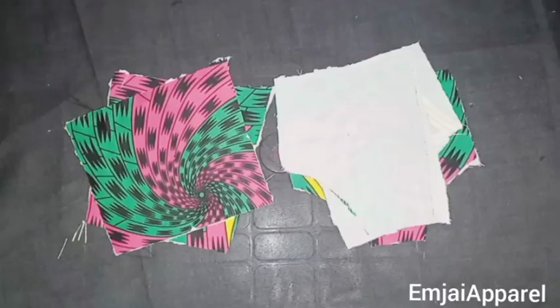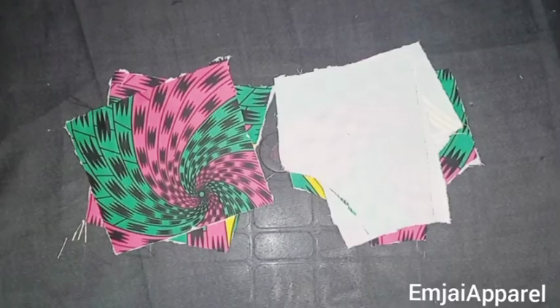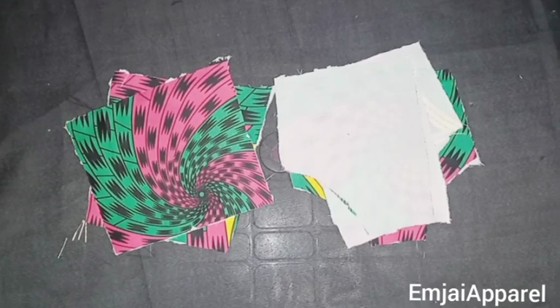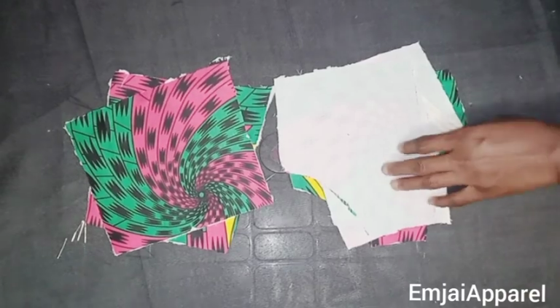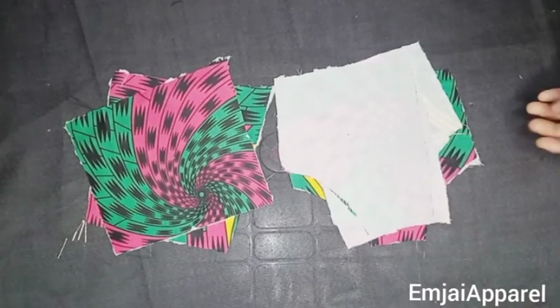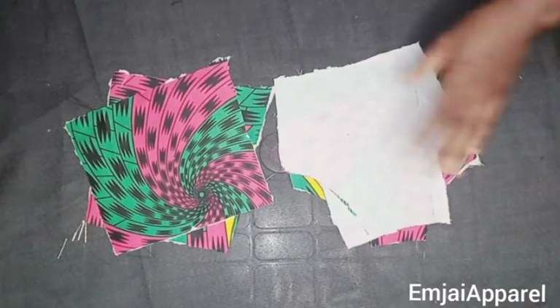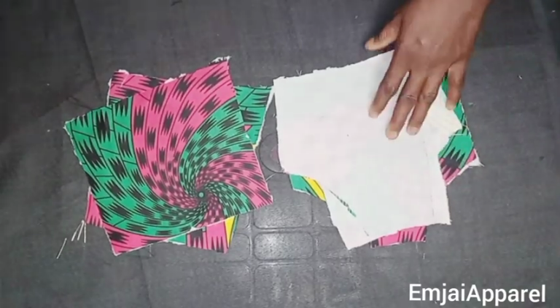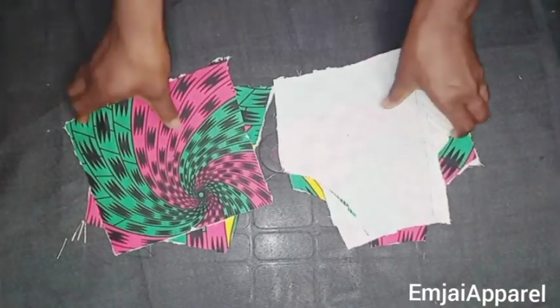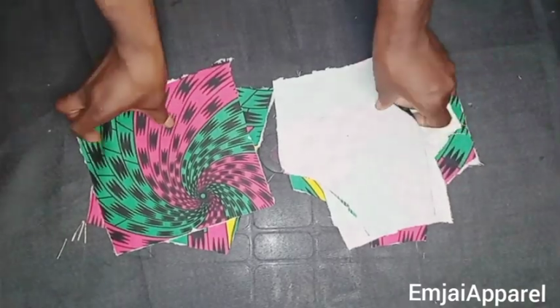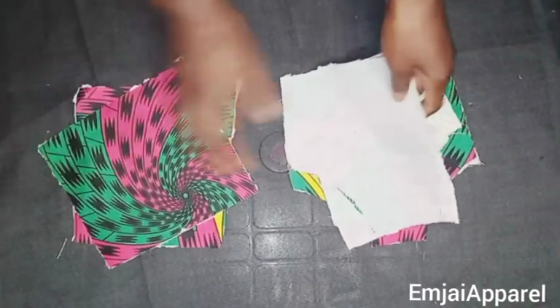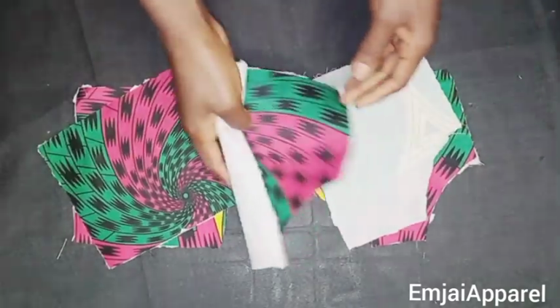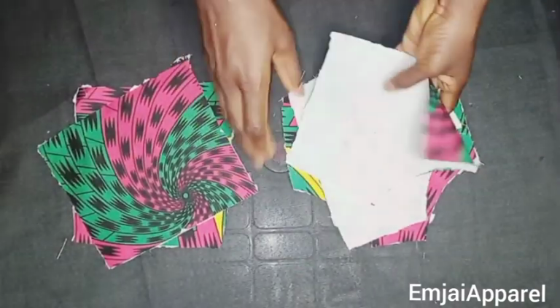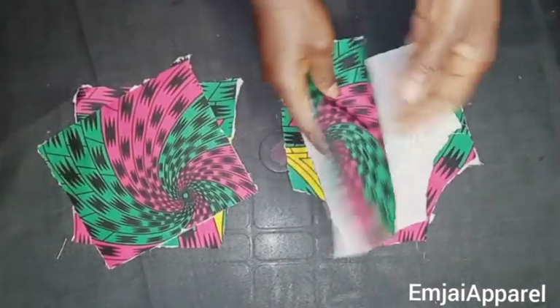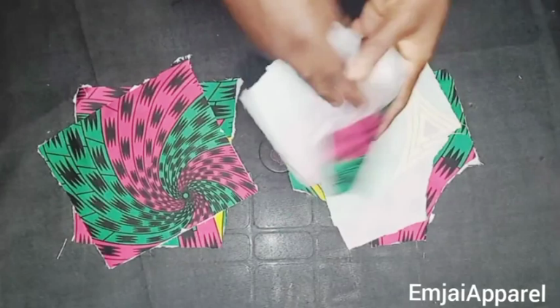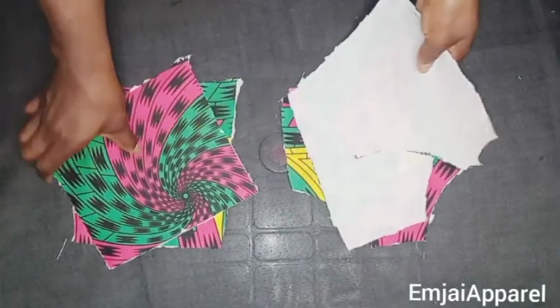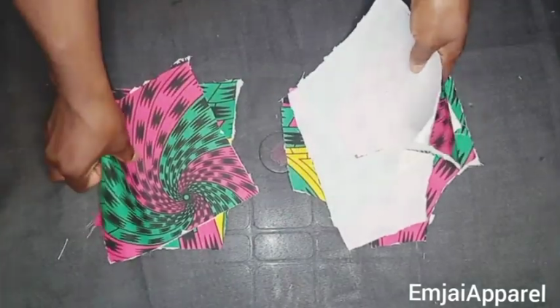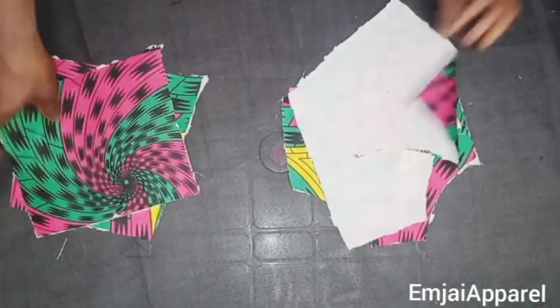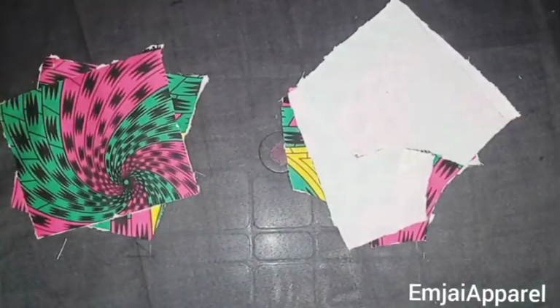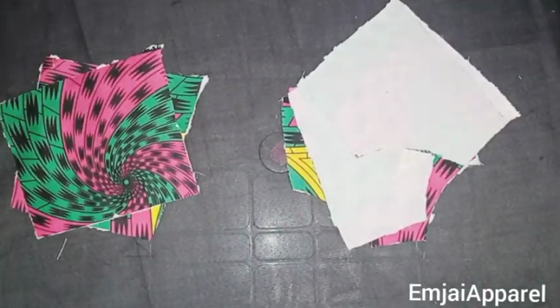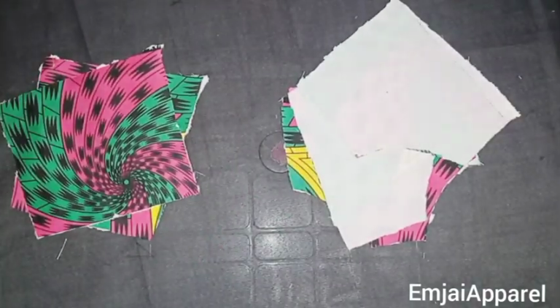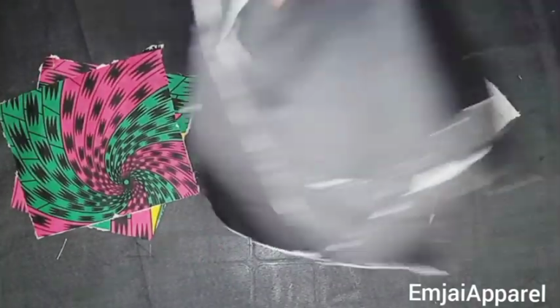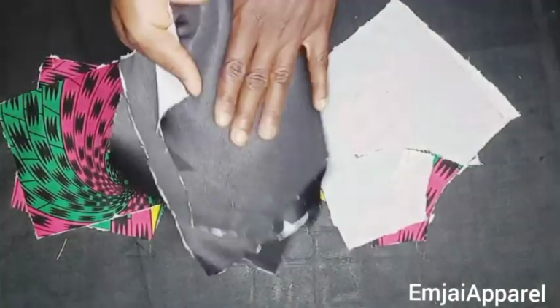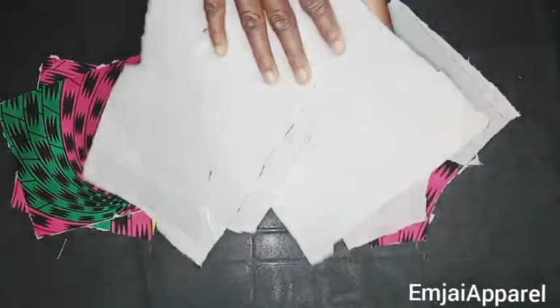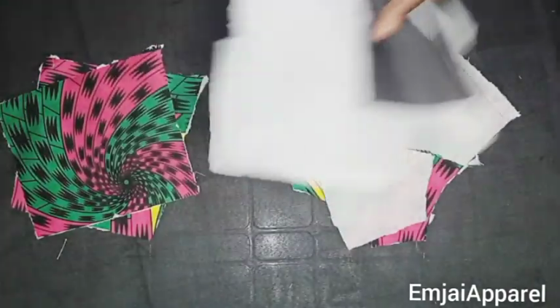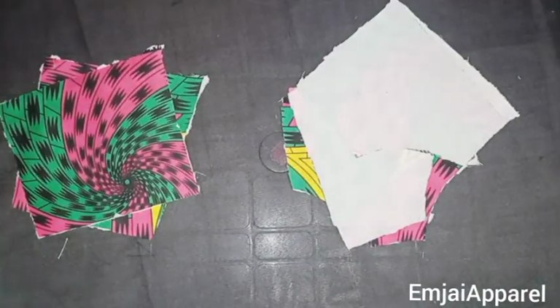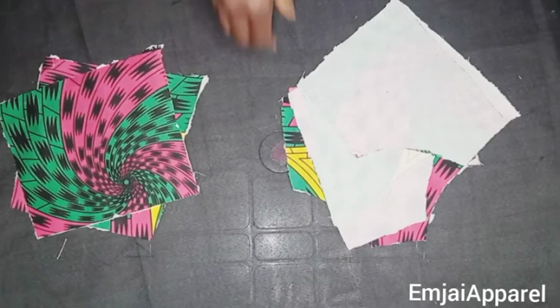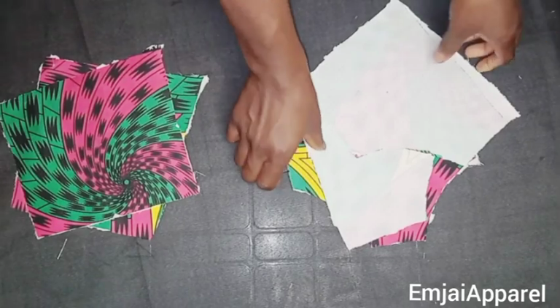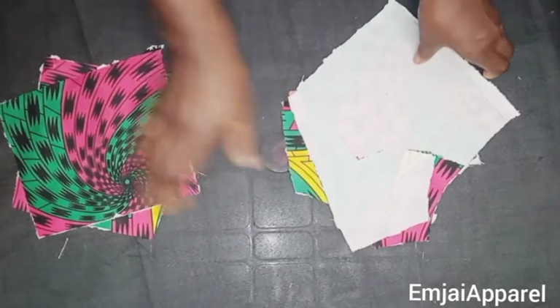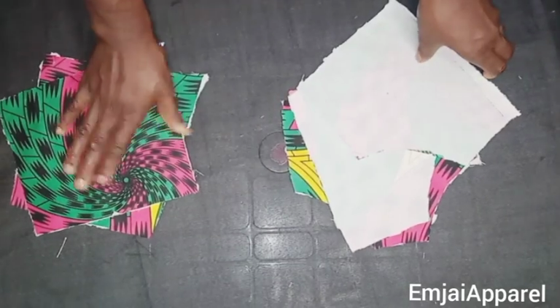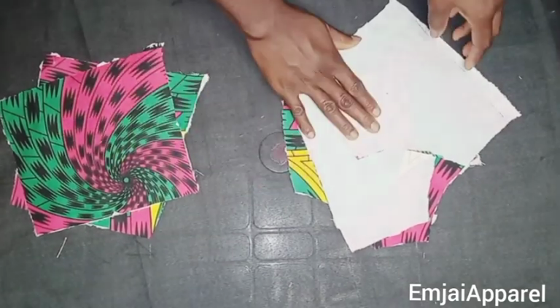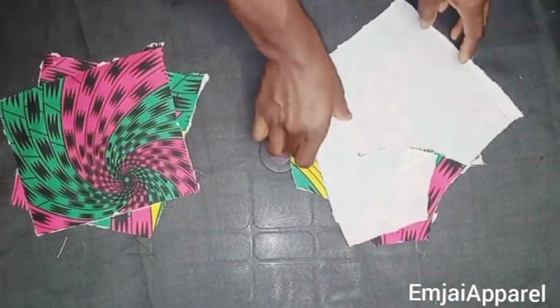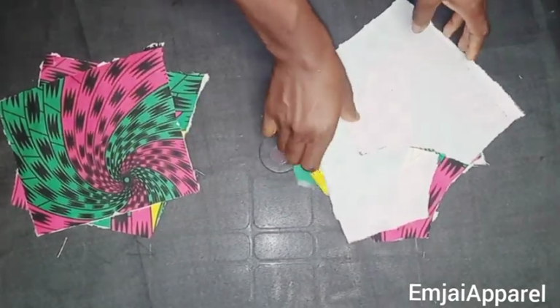I went ahead to attach interfacing to my fabric — here is the front and the back — and I did the same for the lining. Next I'll start sewing.